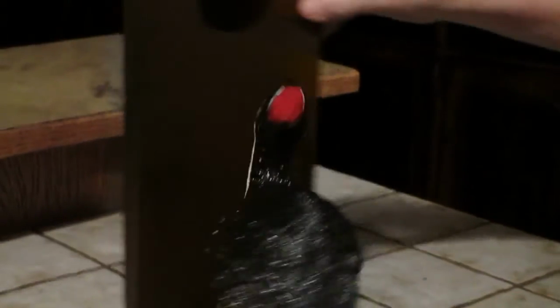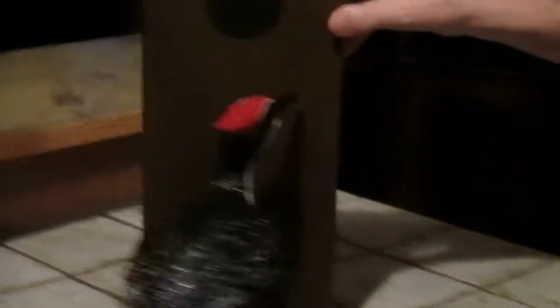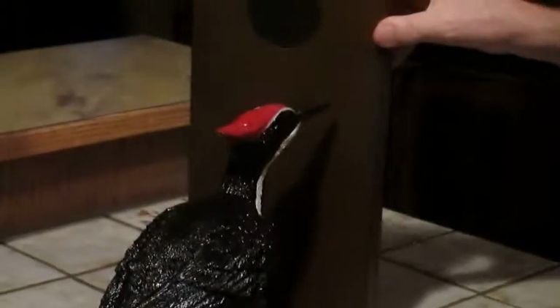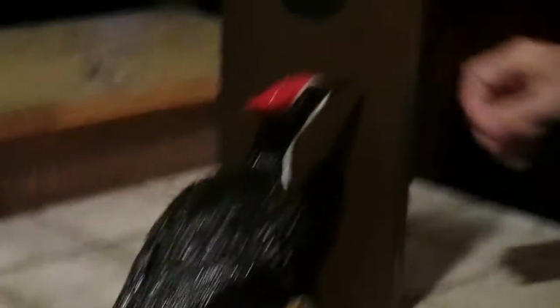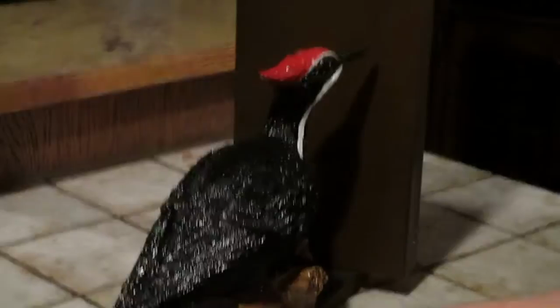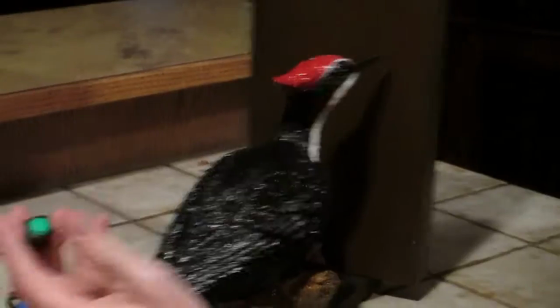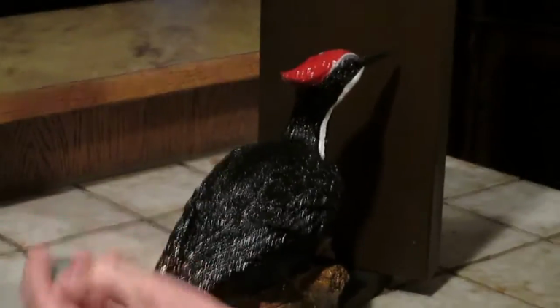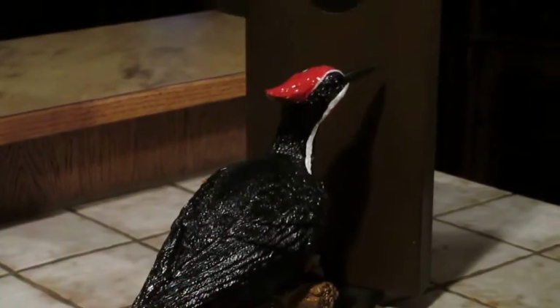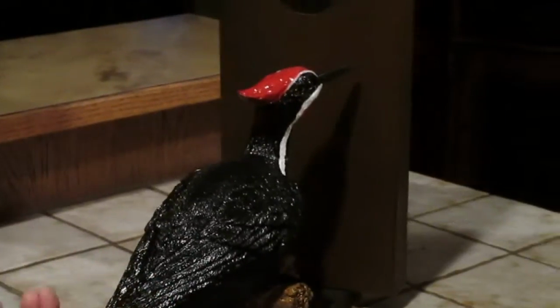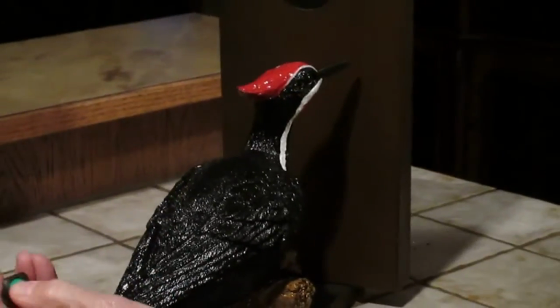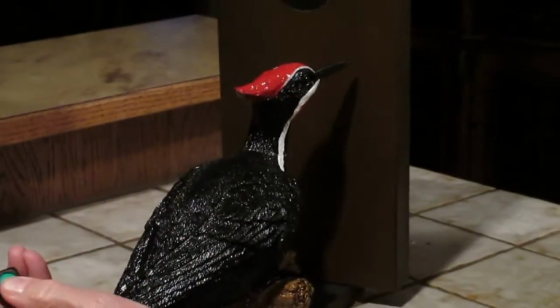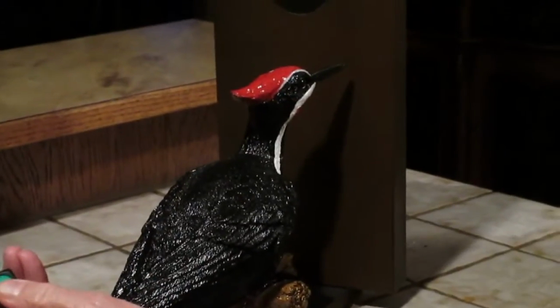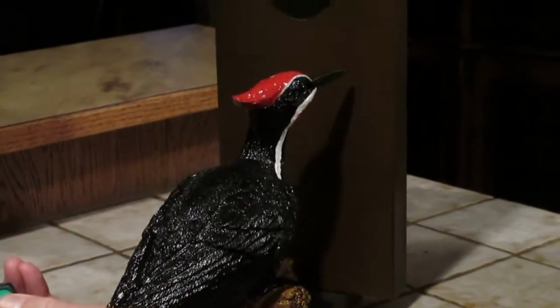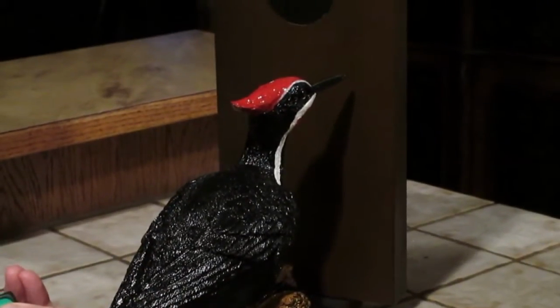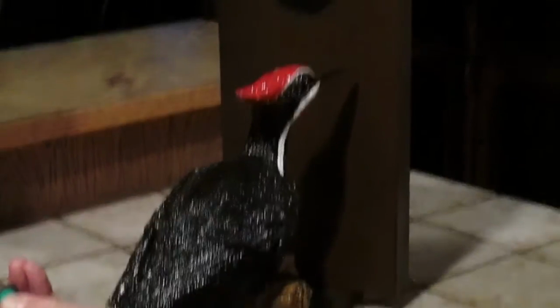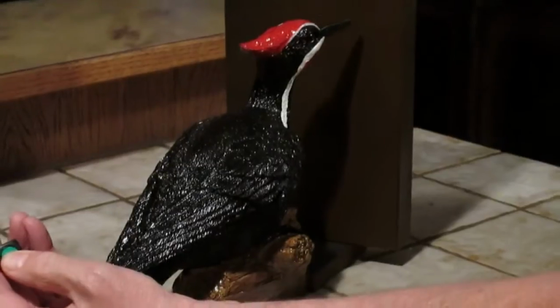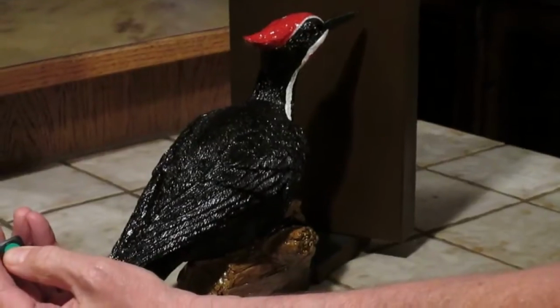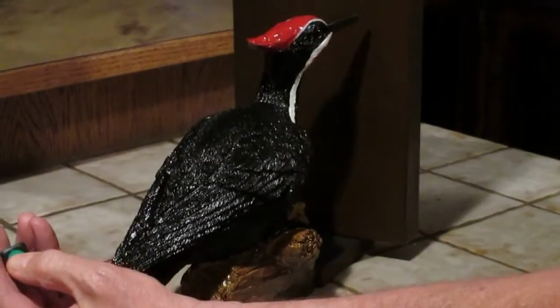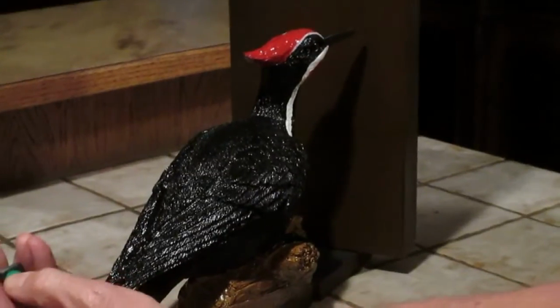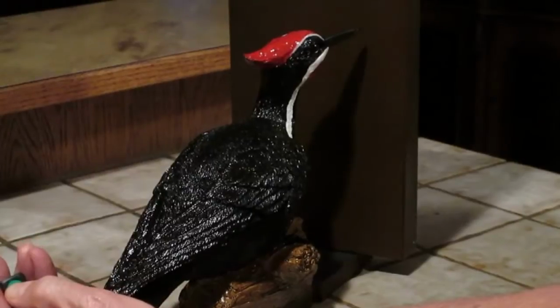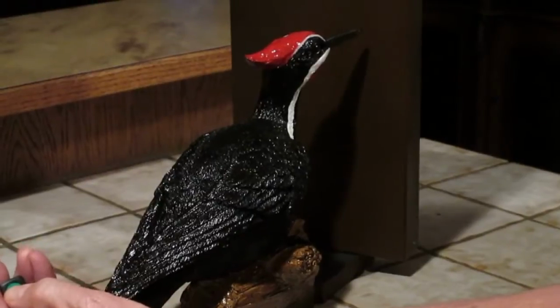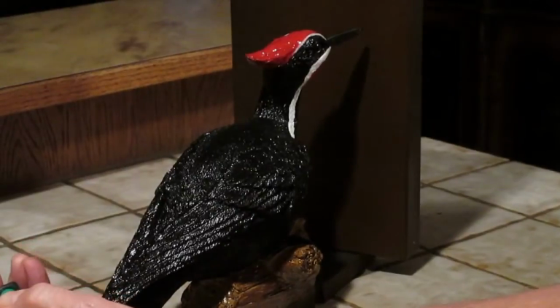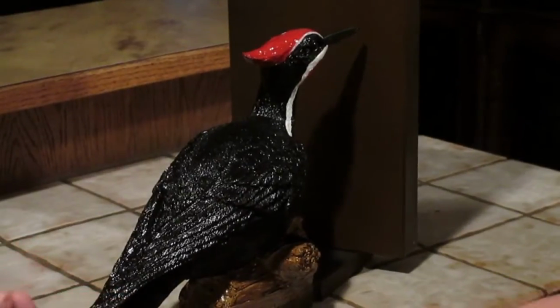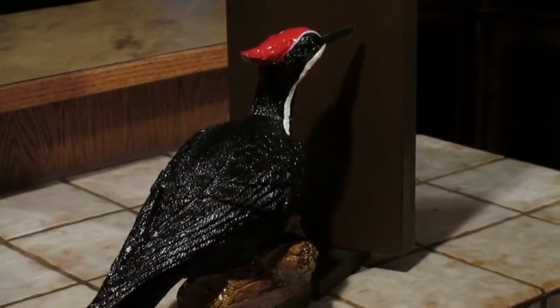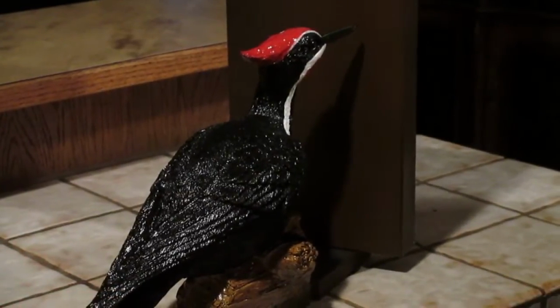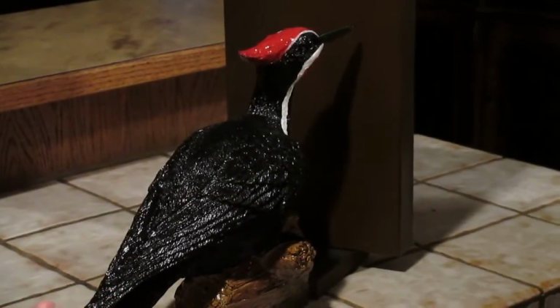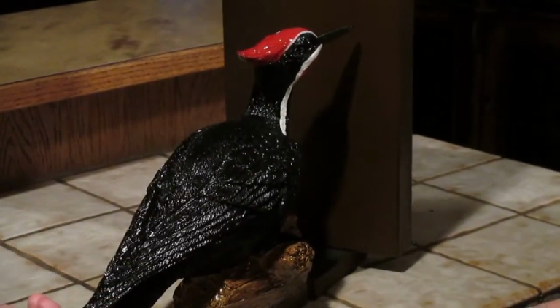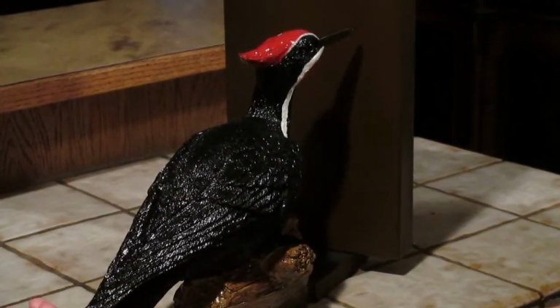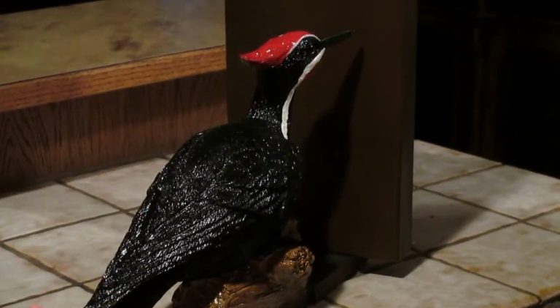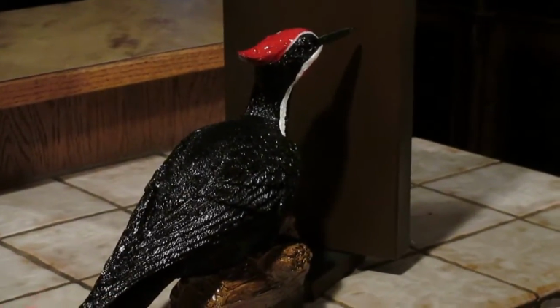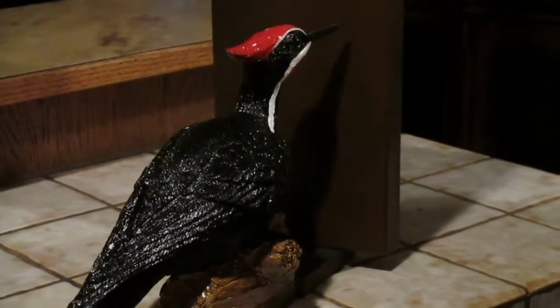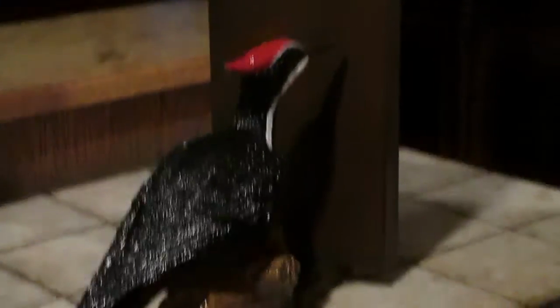Let's see what he does. You push this button... and it's broke.